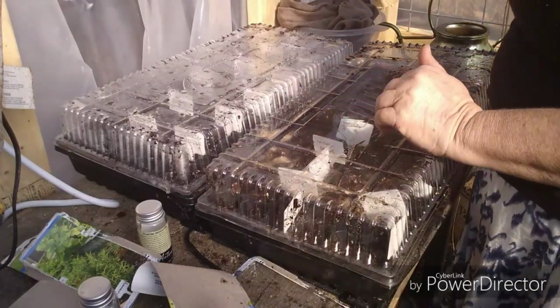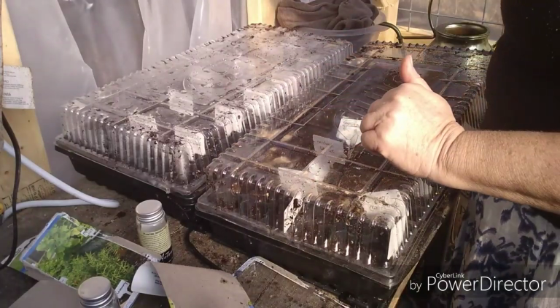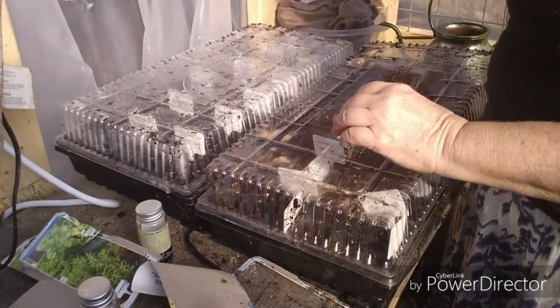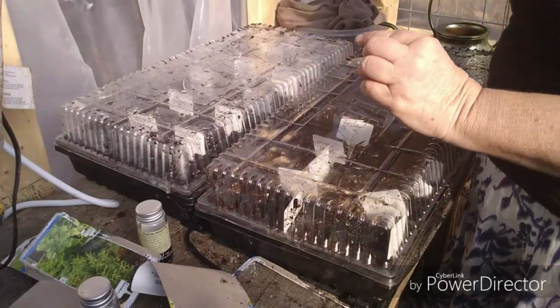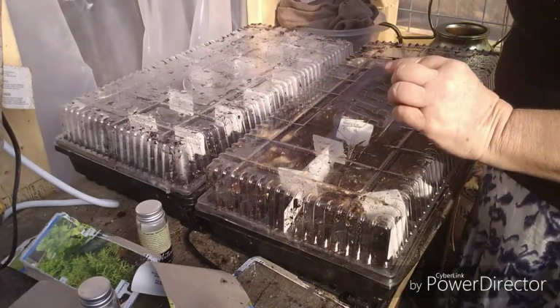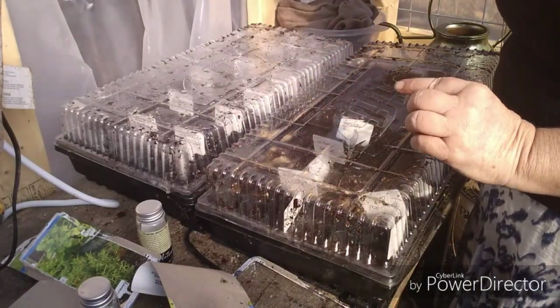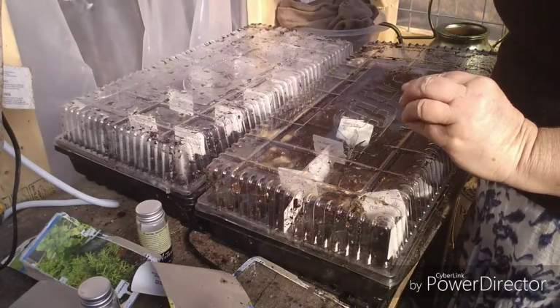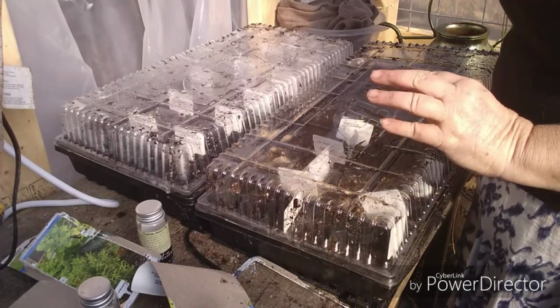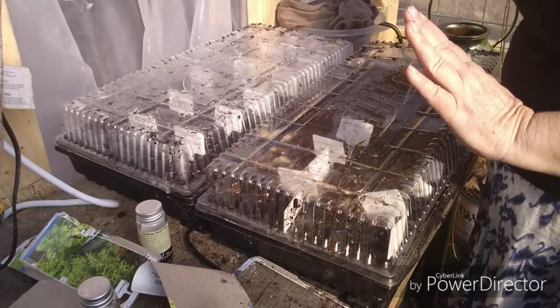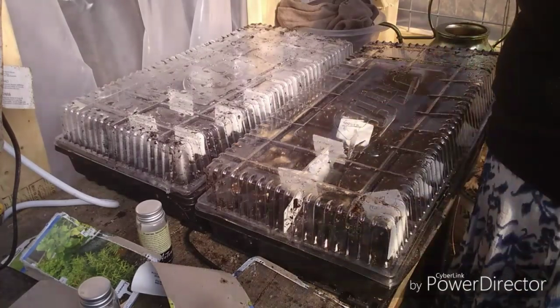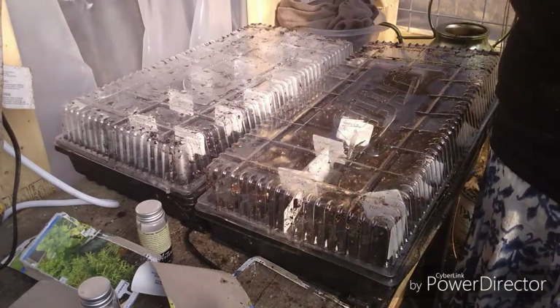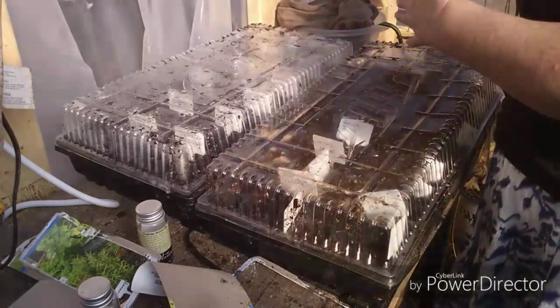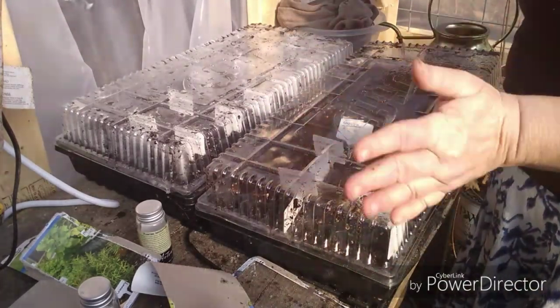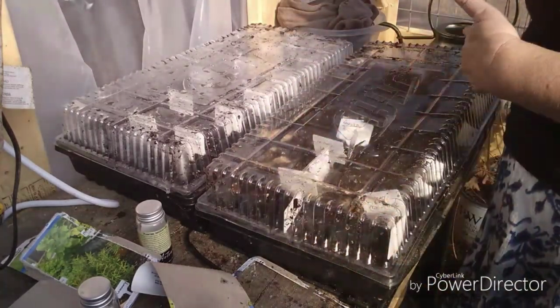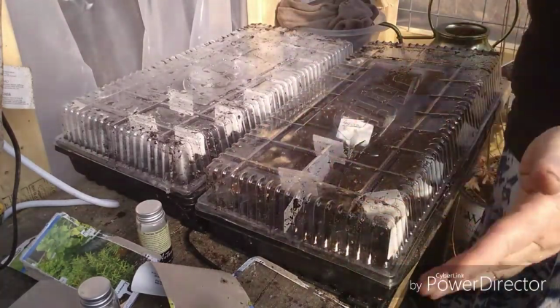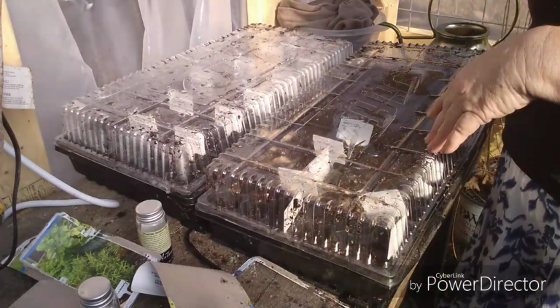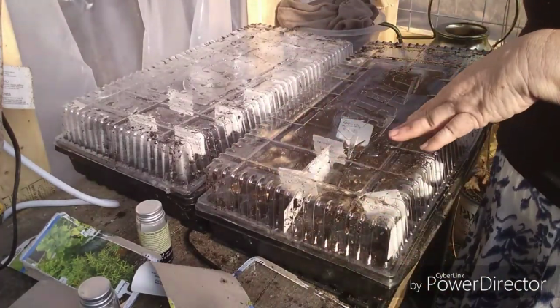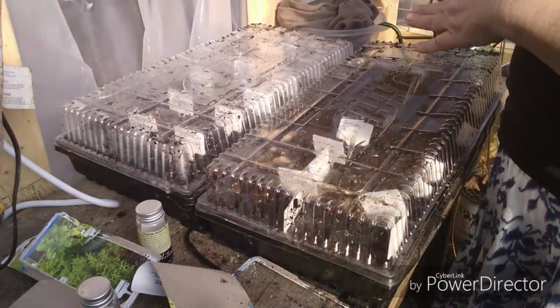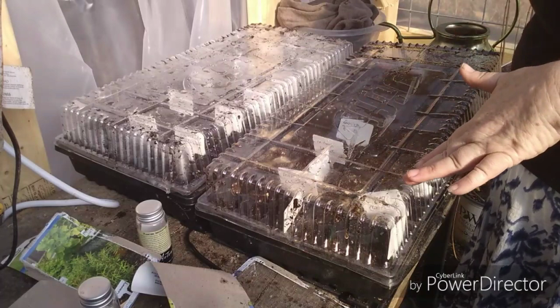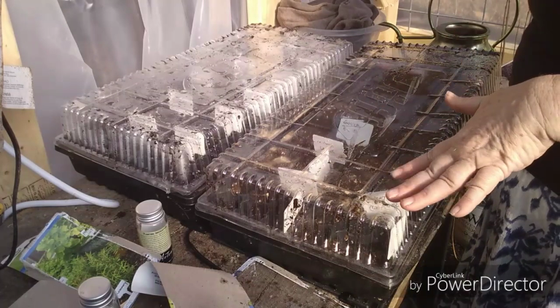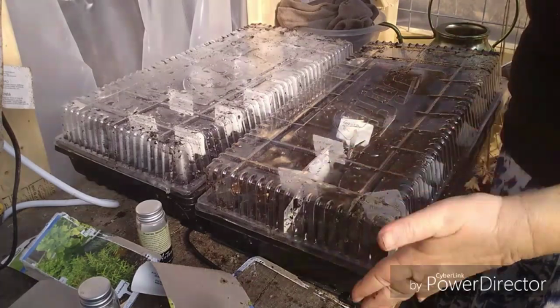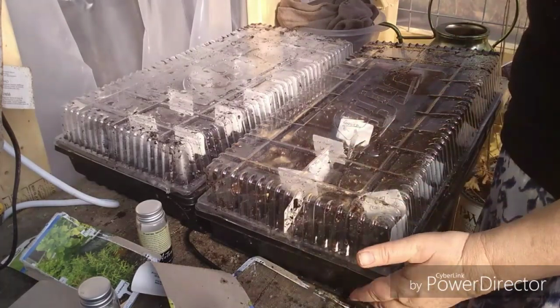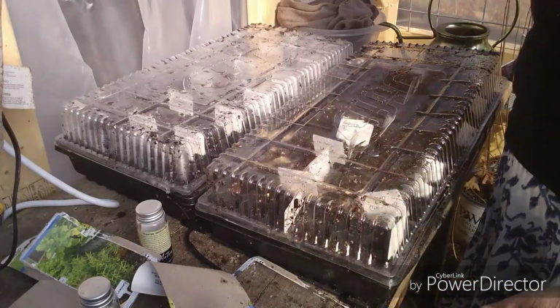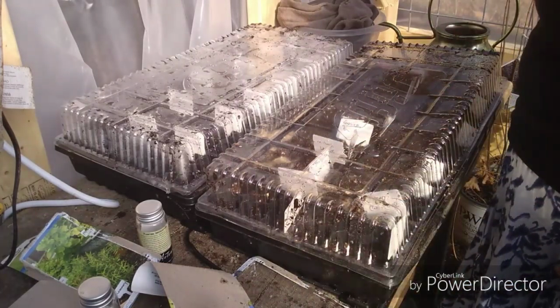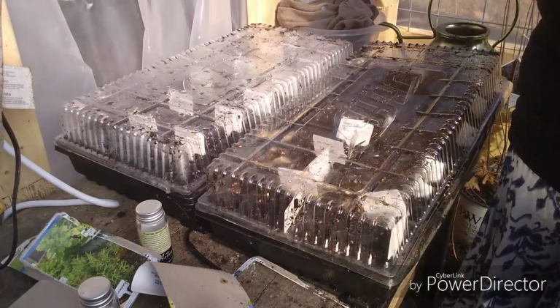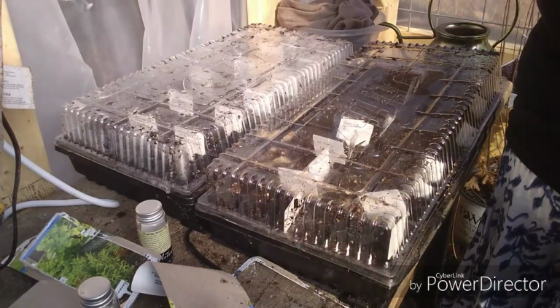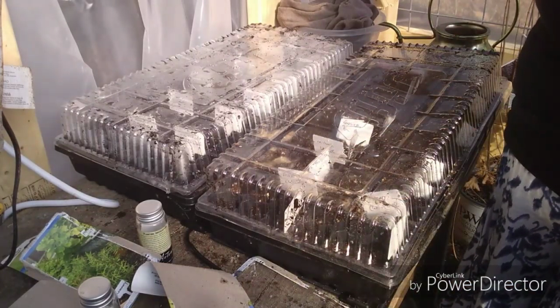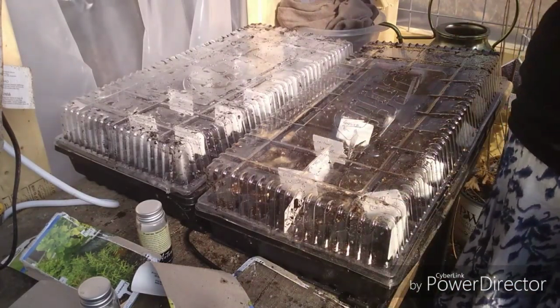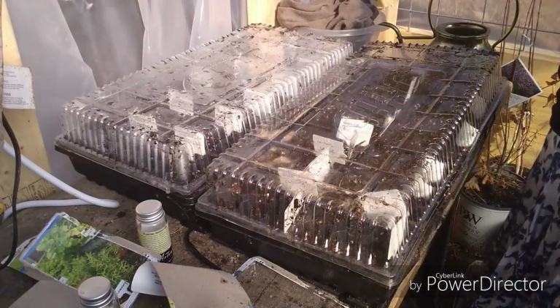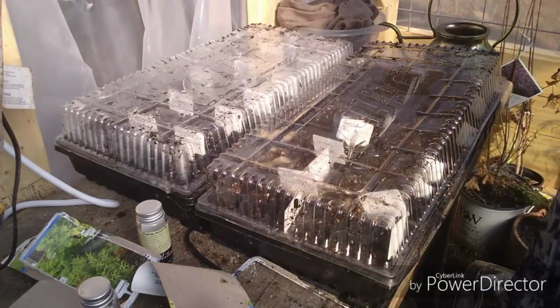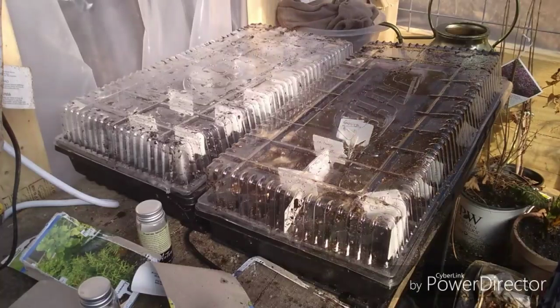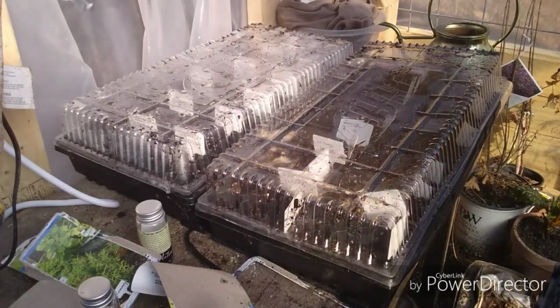Once they've actually germinated and sprouted, I'll bring a fan in to blow across them just to keep them aerated. We'll continually bottom water — keep the bottom tray filled — and that's it. So we'll see in a couple weeks what they look like.